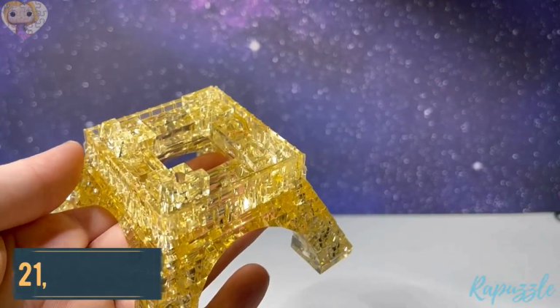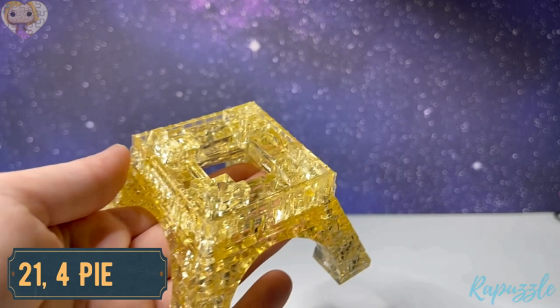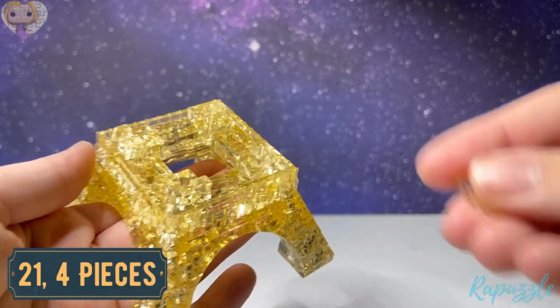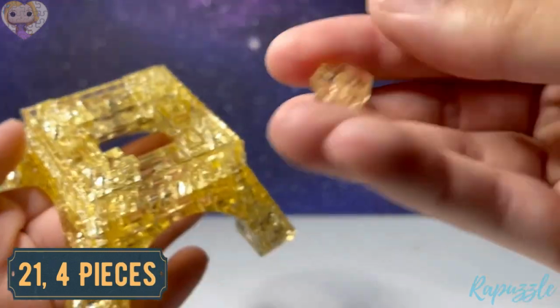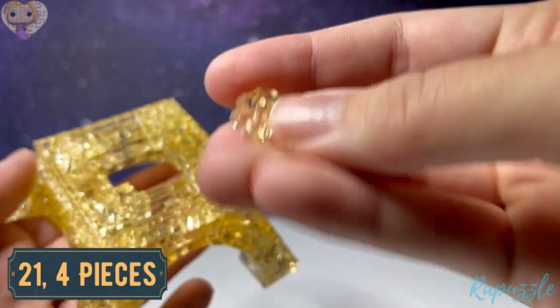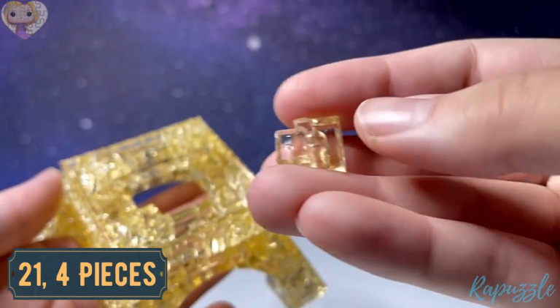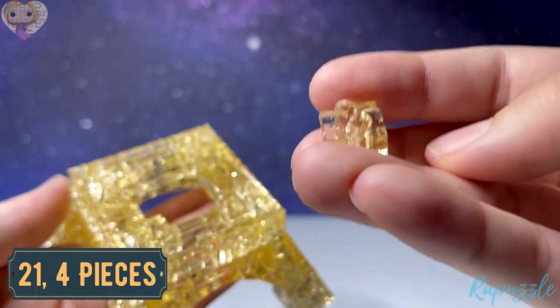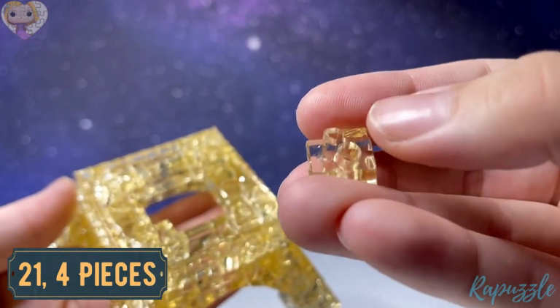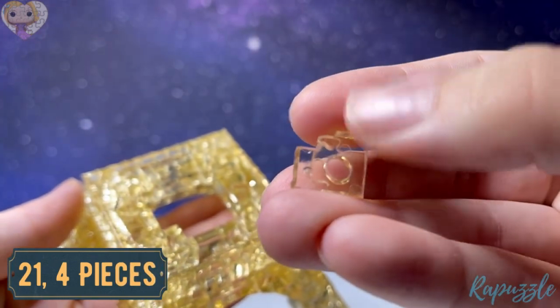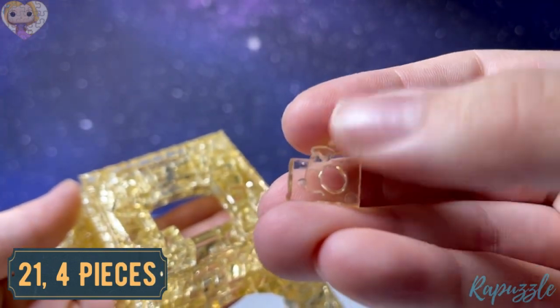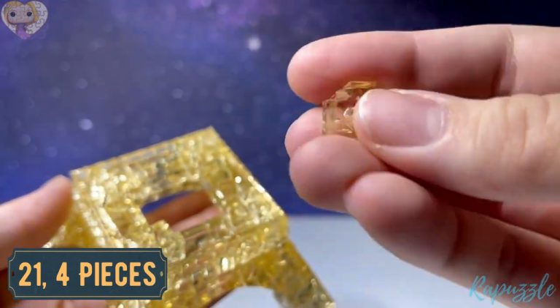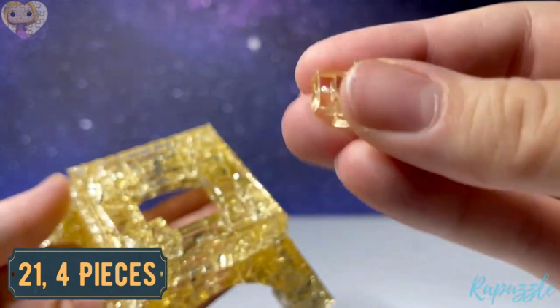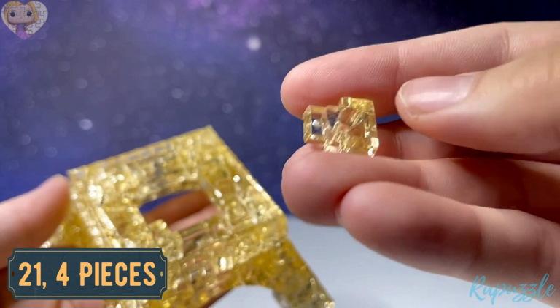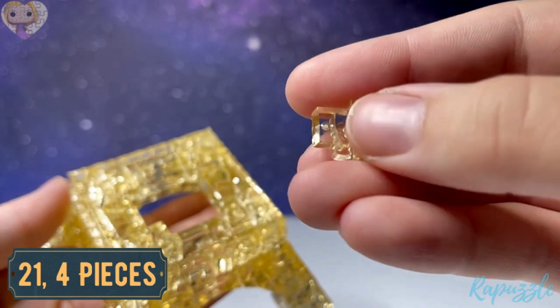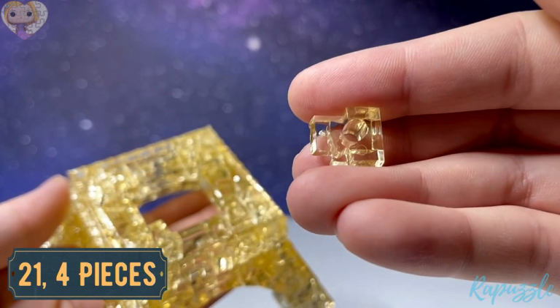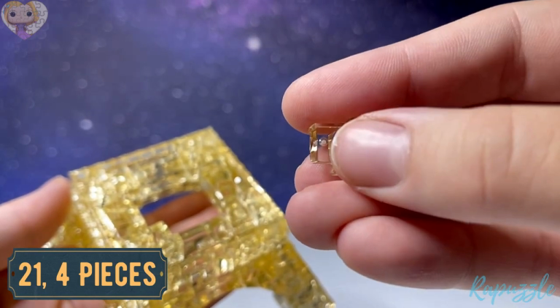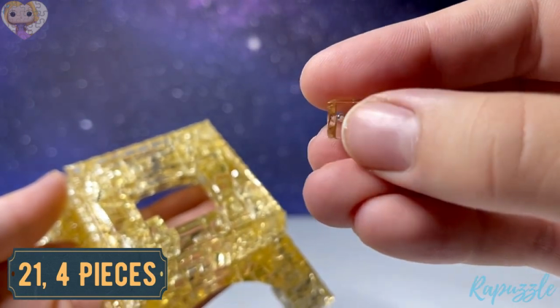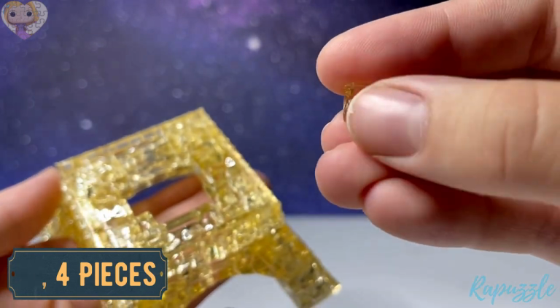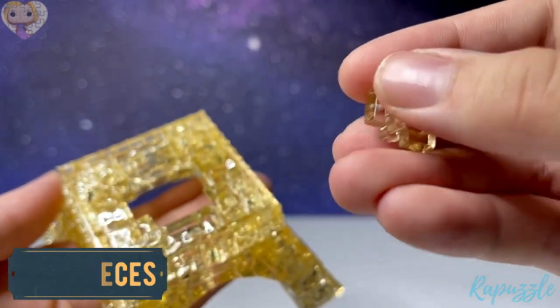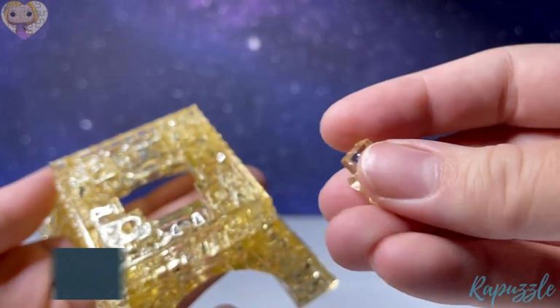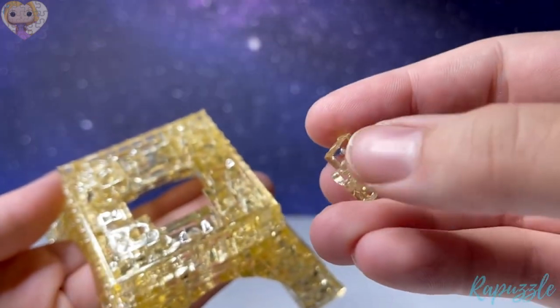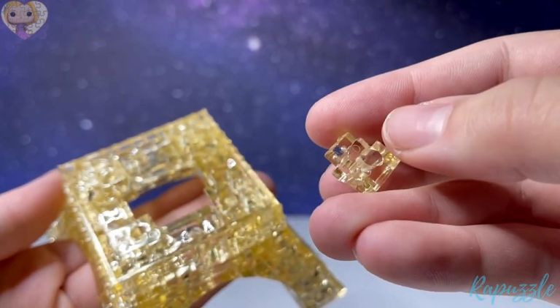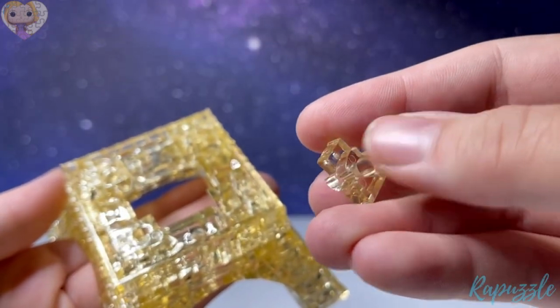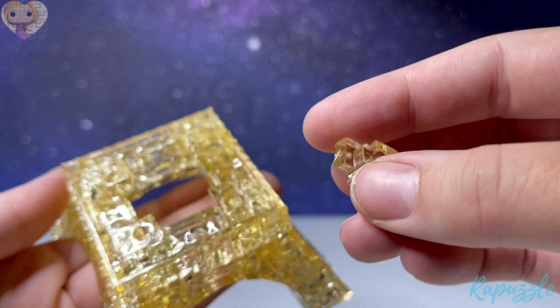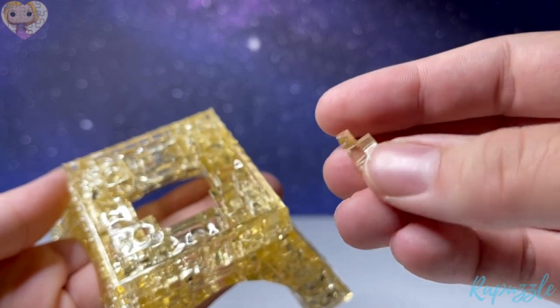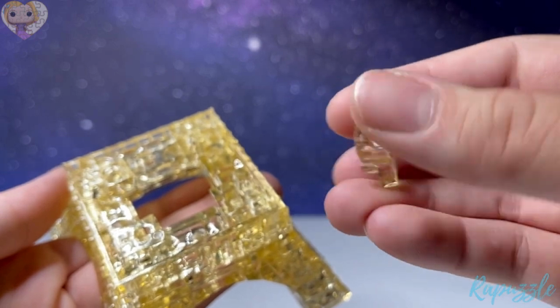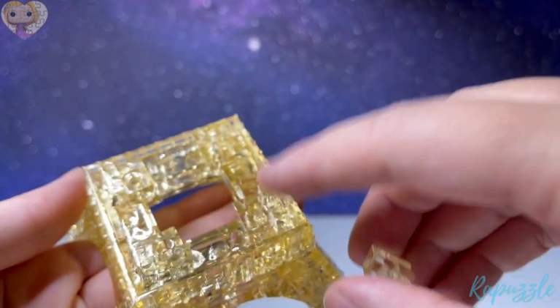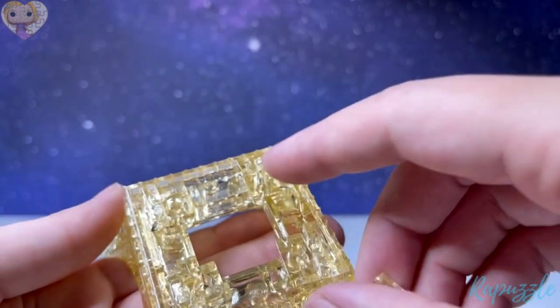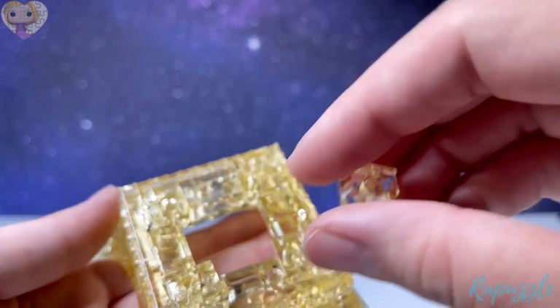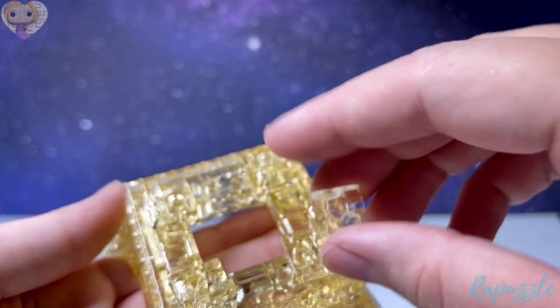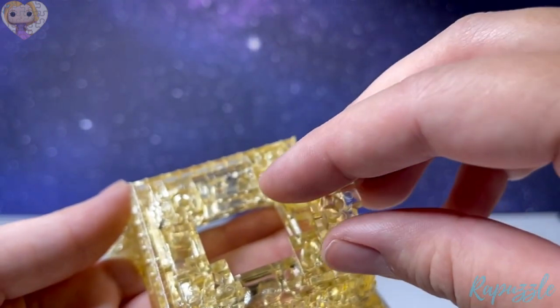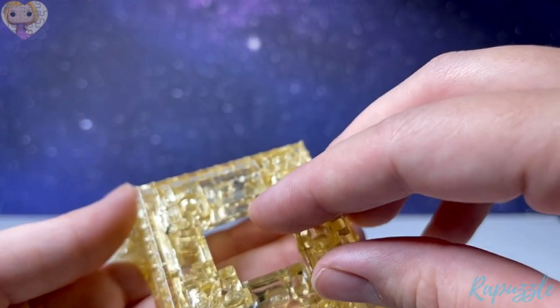Step number twenty-one is this piece — it has one going out. Flip it over and it has another one going out. It's a lot wider. With this side facing upward, it's going to connect on the inside of all the corners.